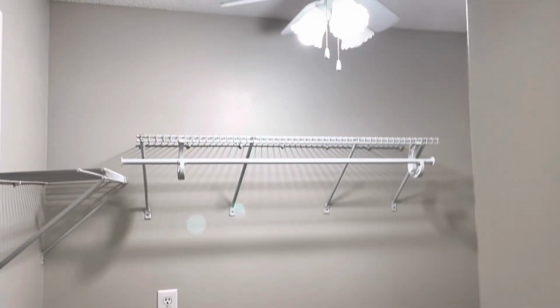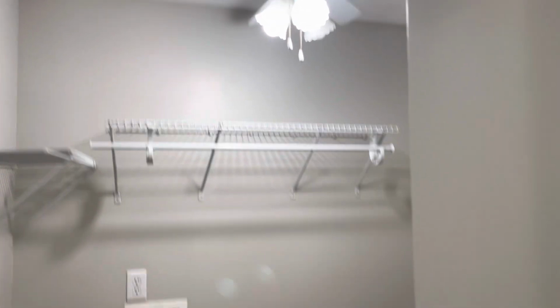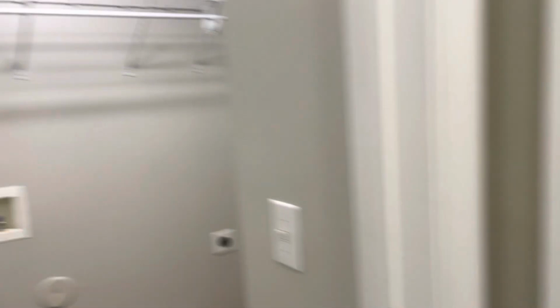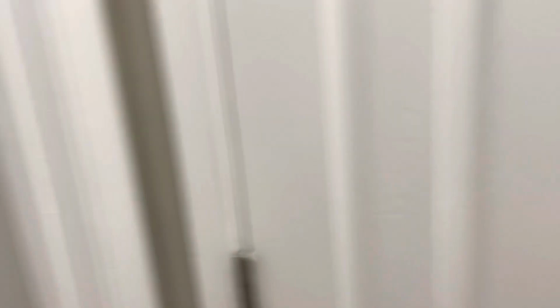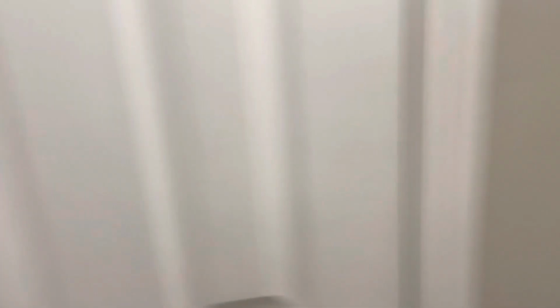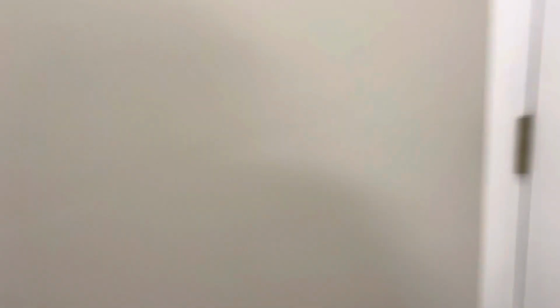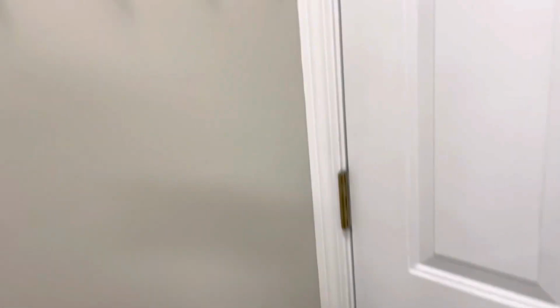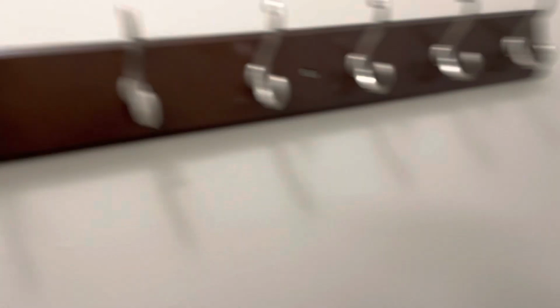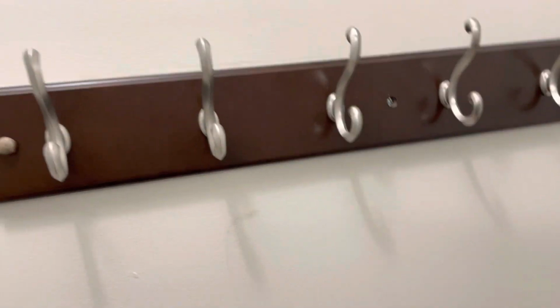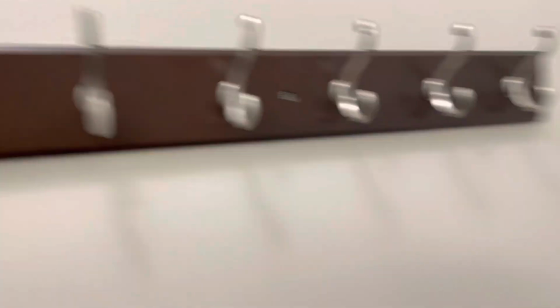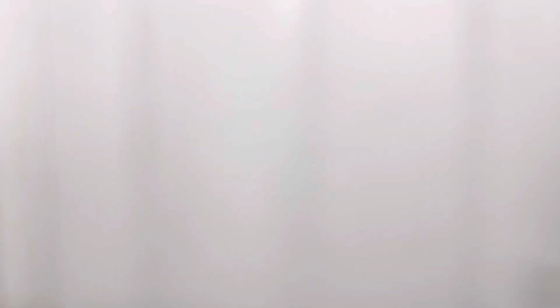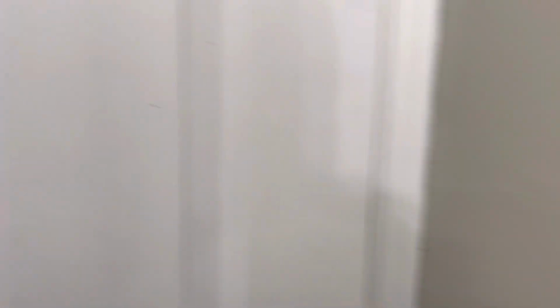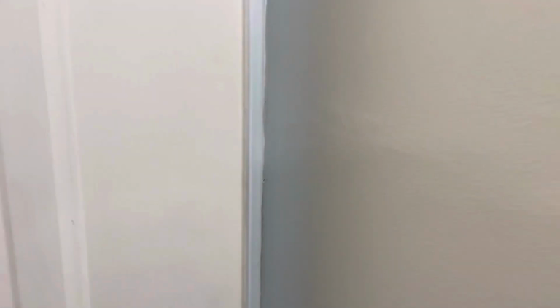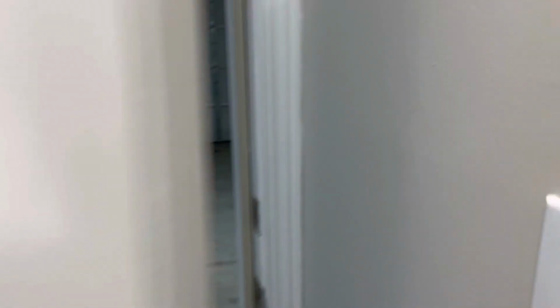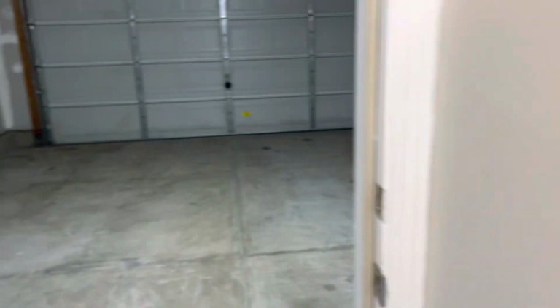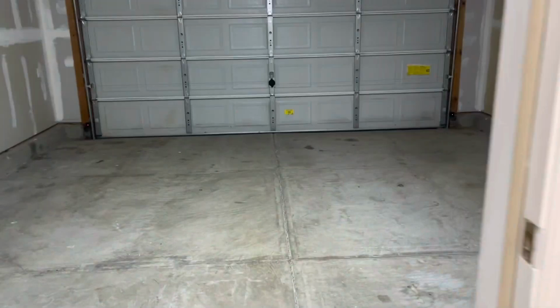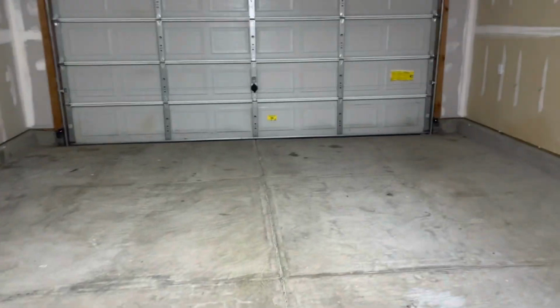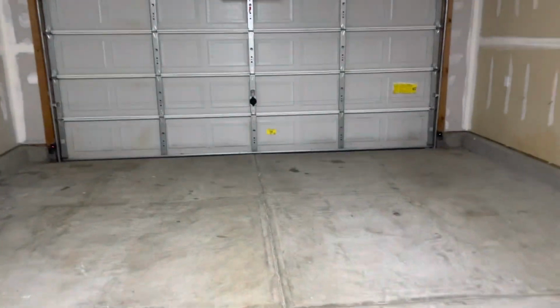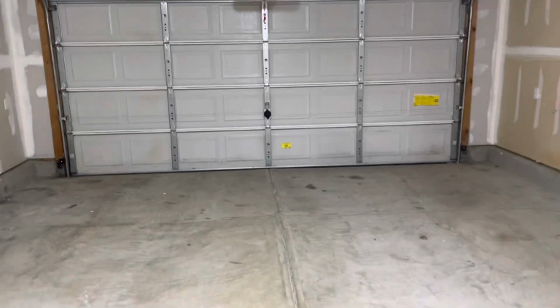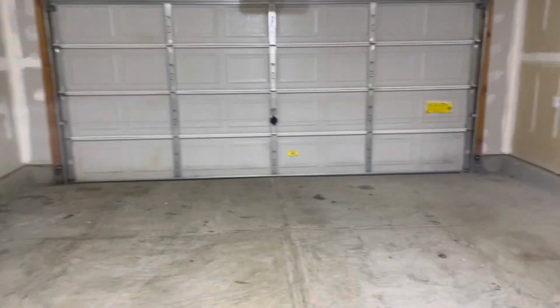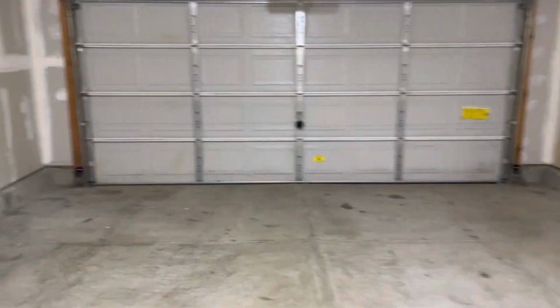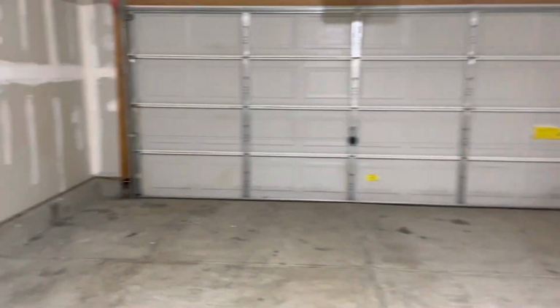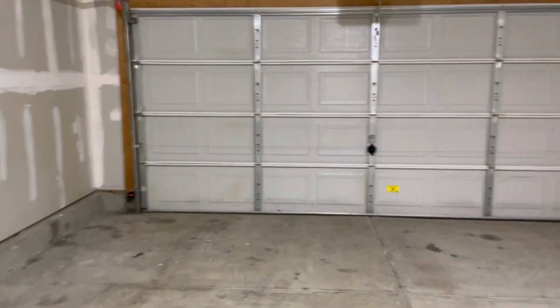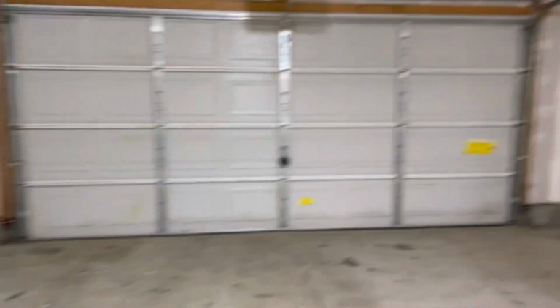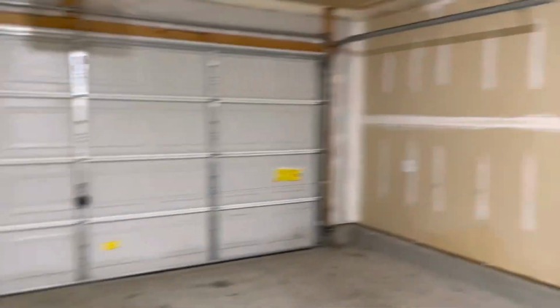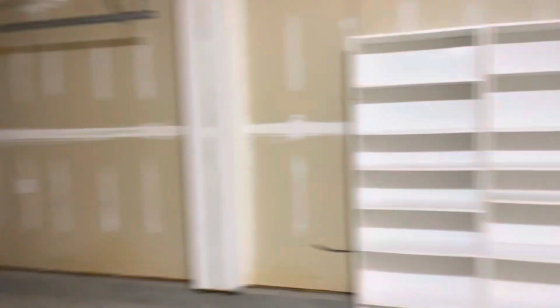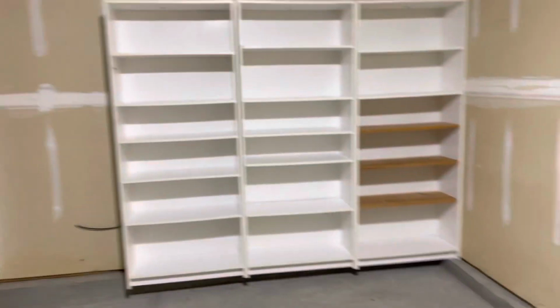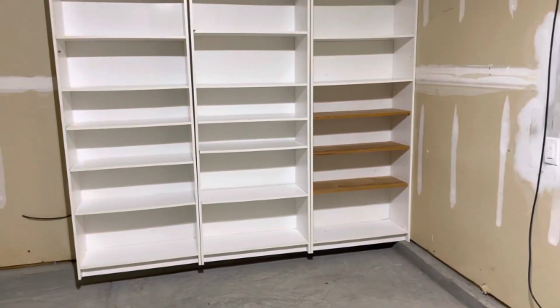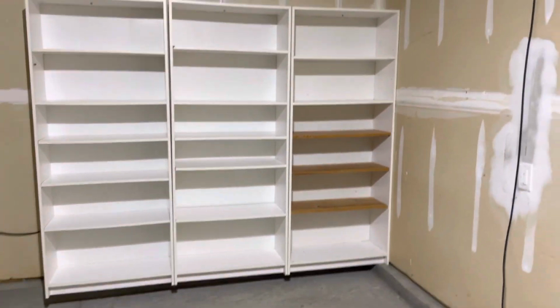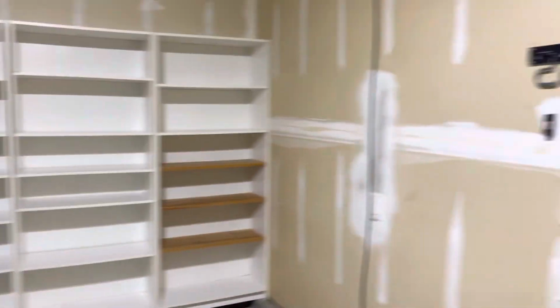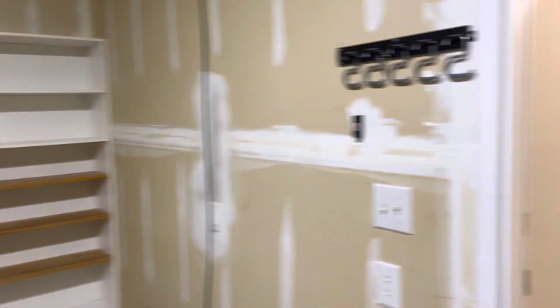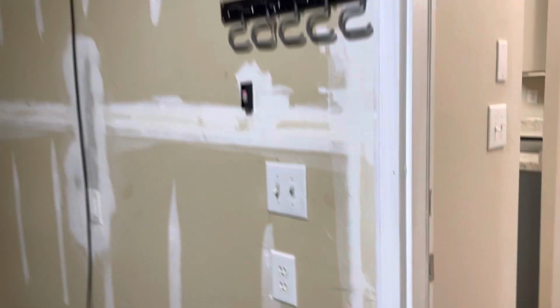There's the electric hookup for the dryer and the water hookup for the washer. There's a ceiling fan, and this coat hook is staying. Two-car garage with a little bit of storage shelving.